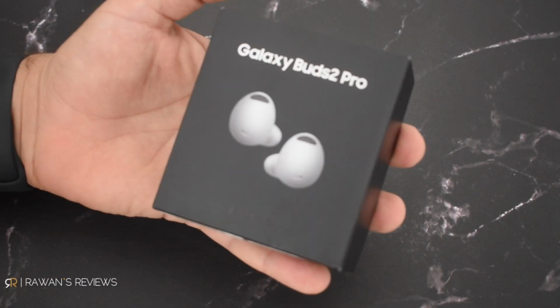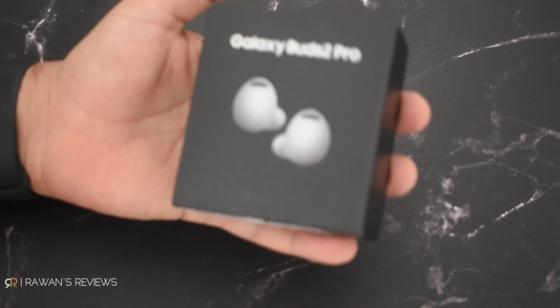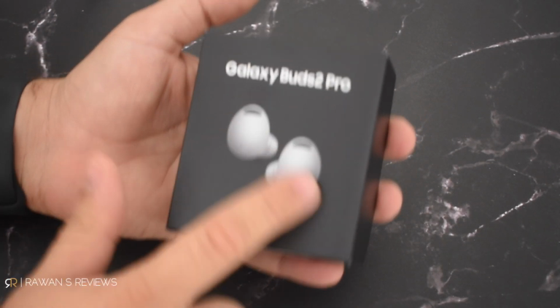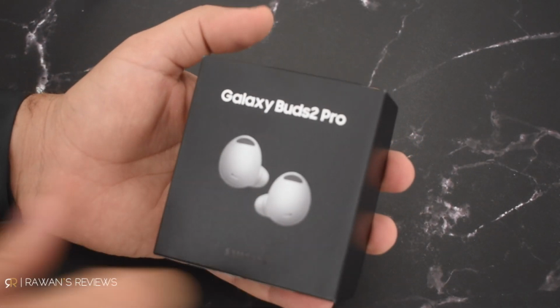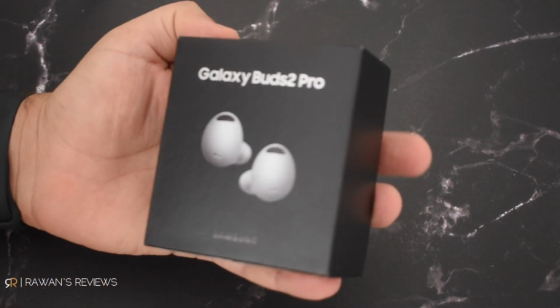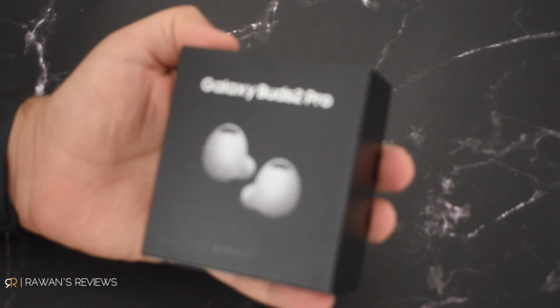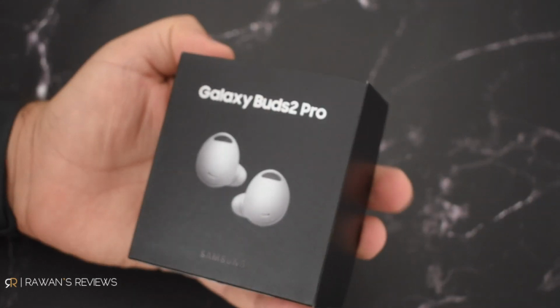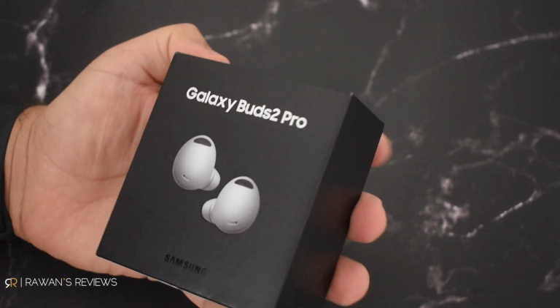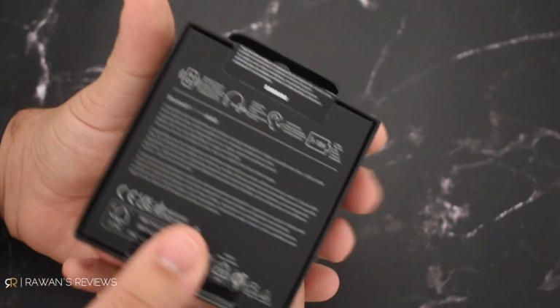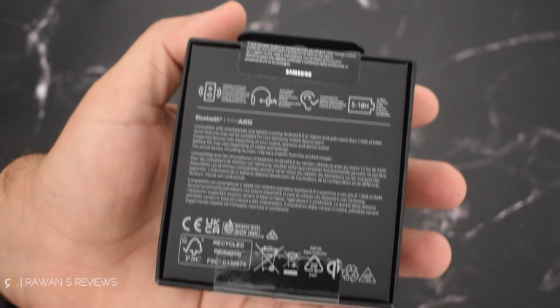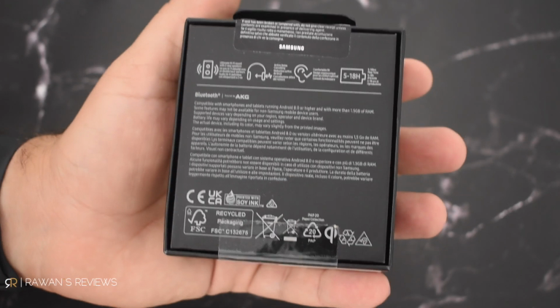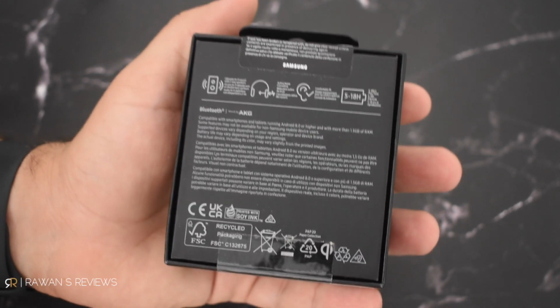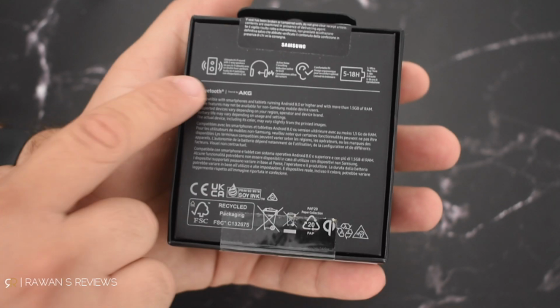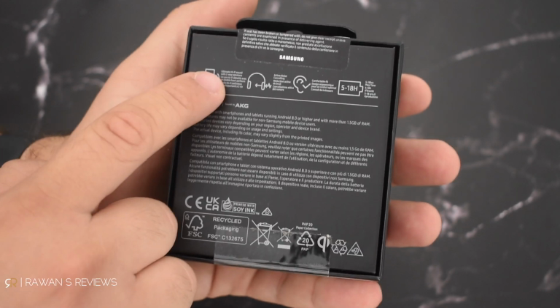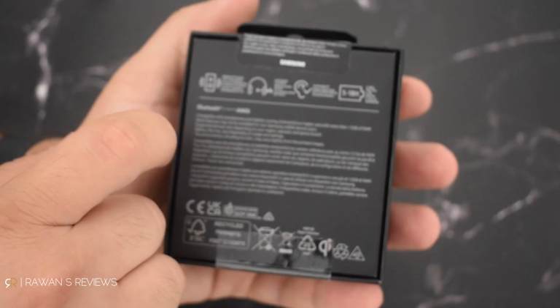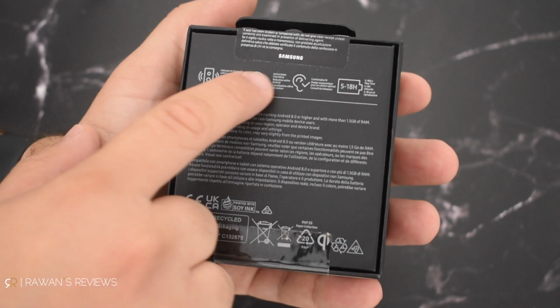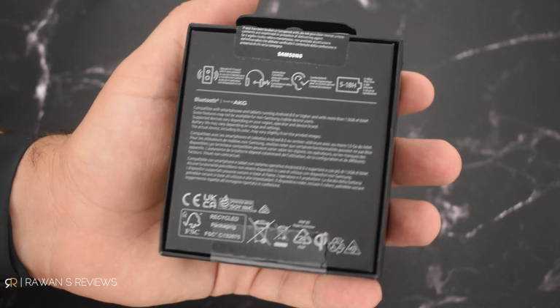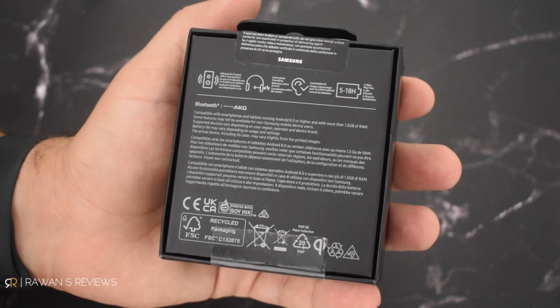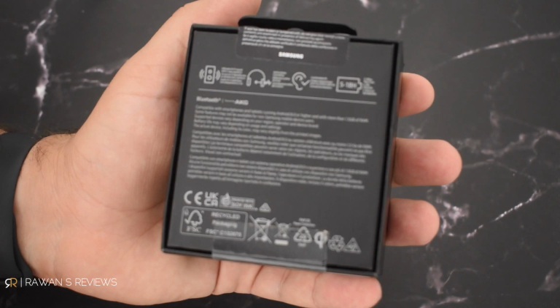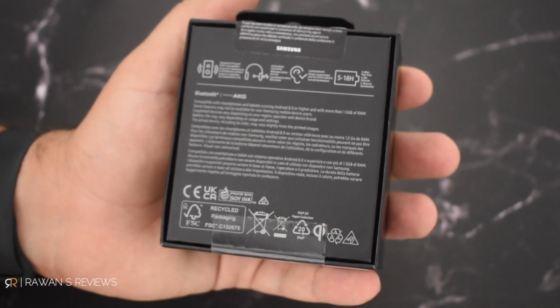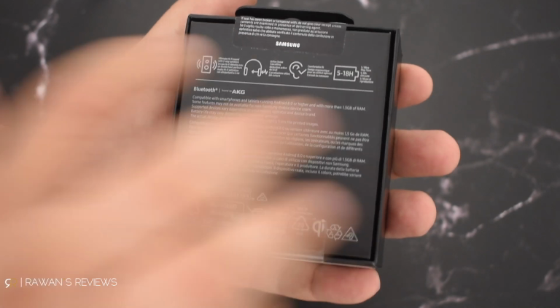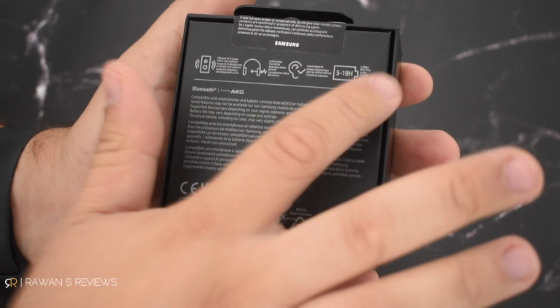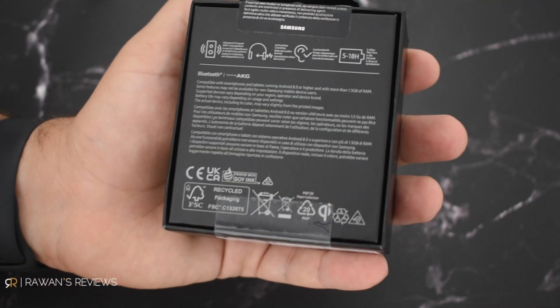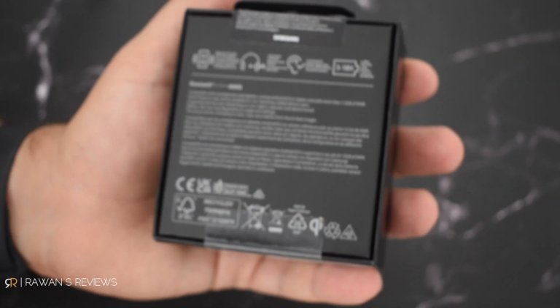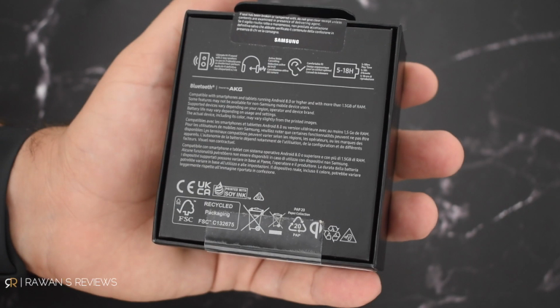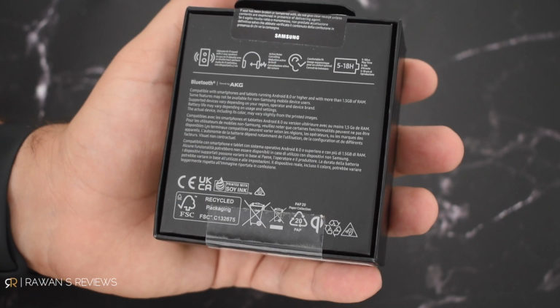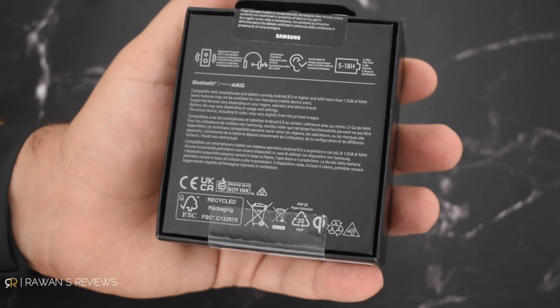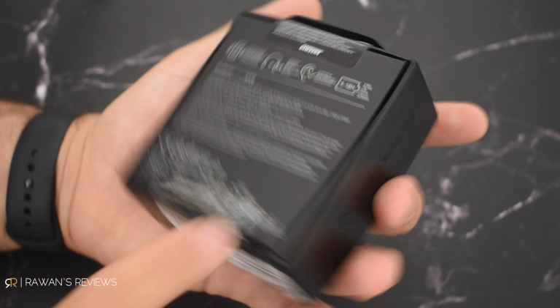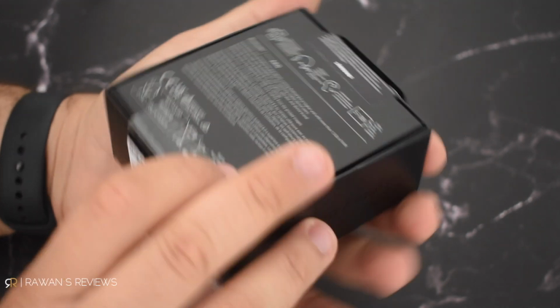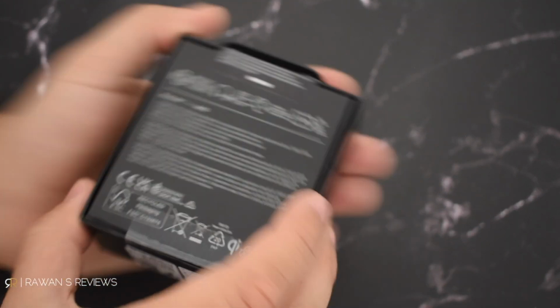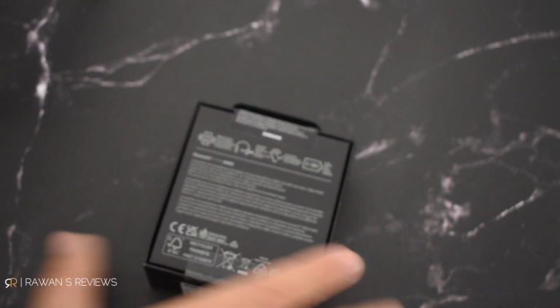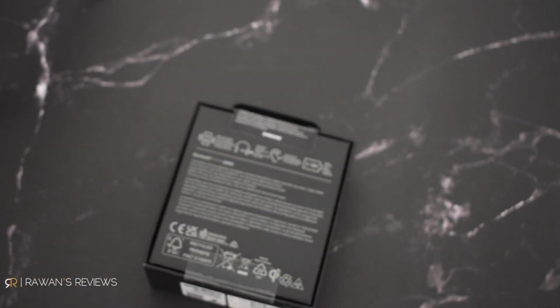These are the white versions and they come in a black box. On the back it says high-res audio, active noise cancelling, comfortable fit, and 5 to 18 hours of playtime. Let's open this thing and see what's inside.